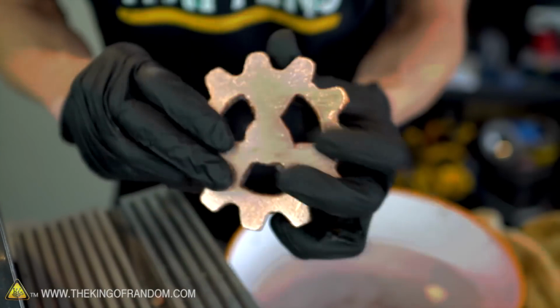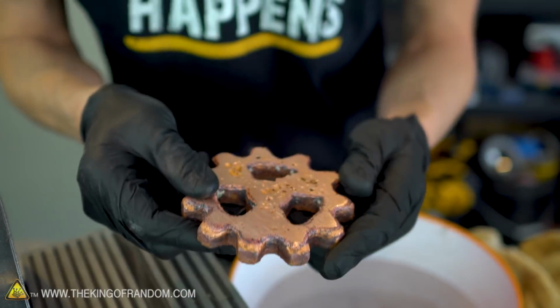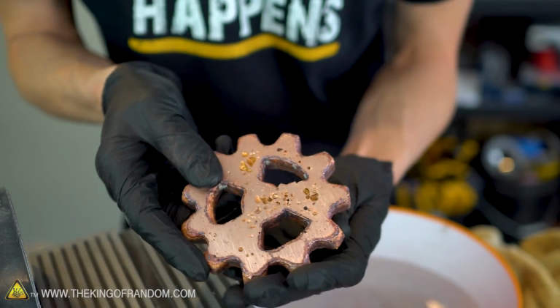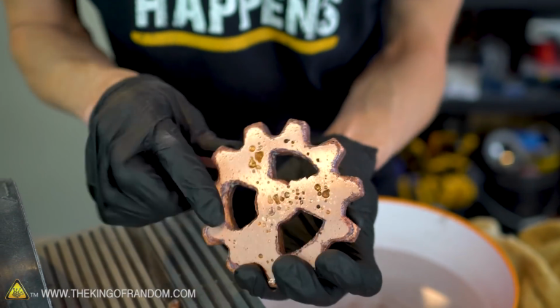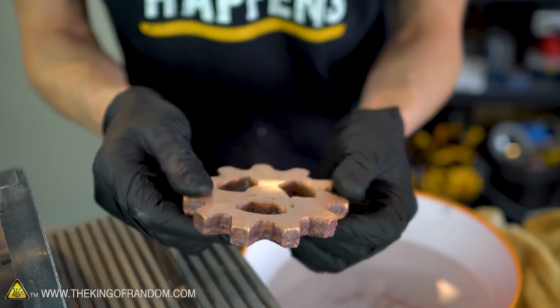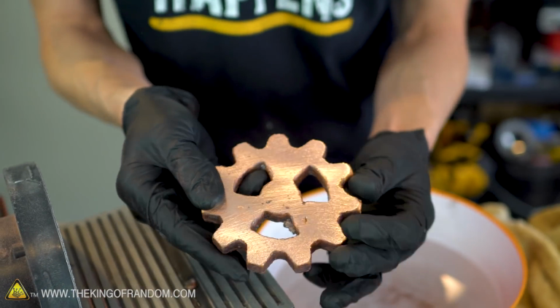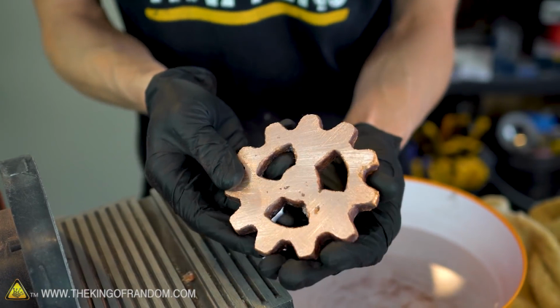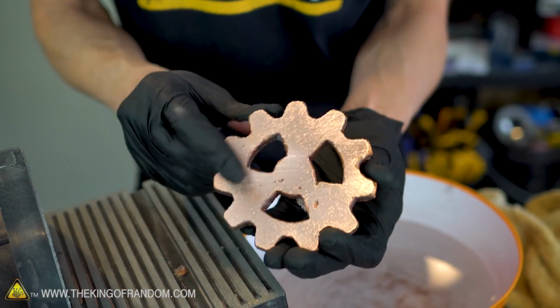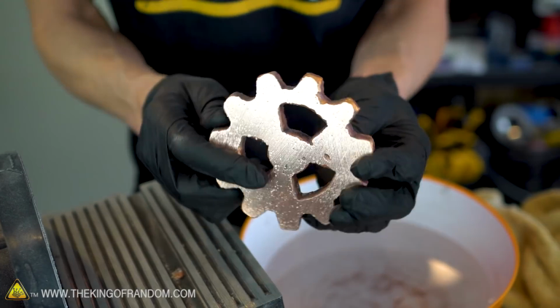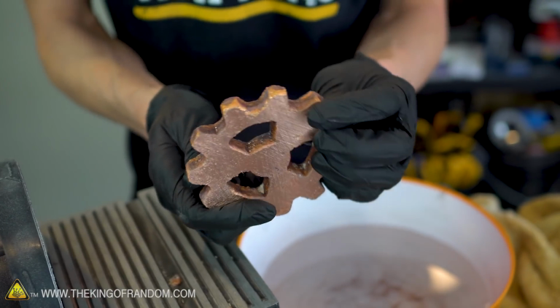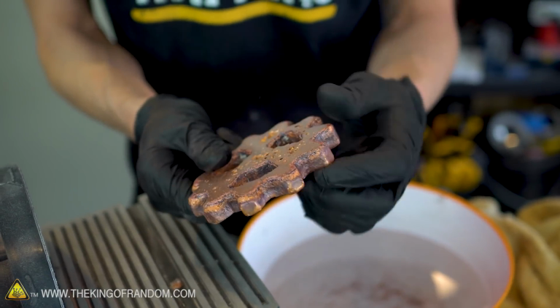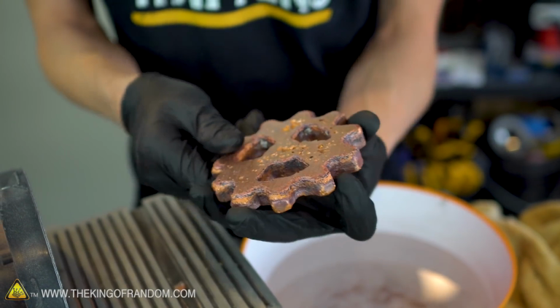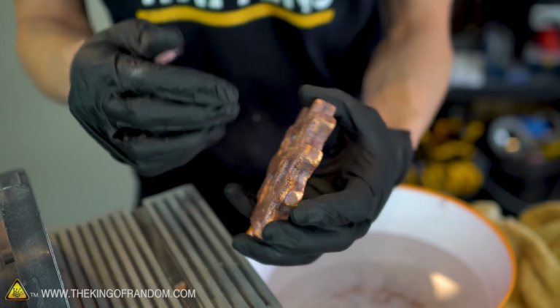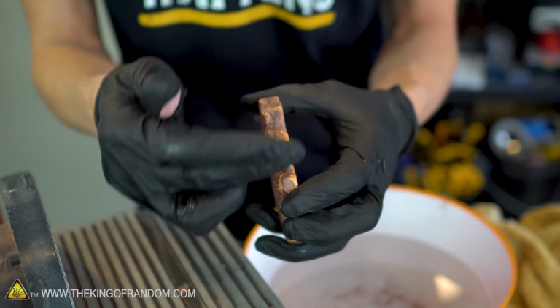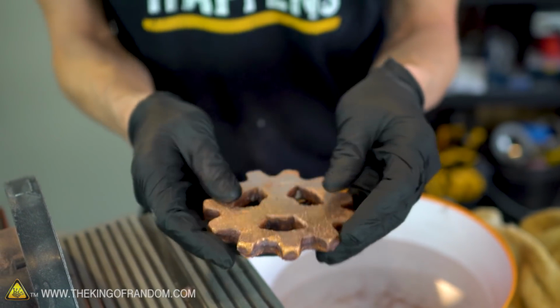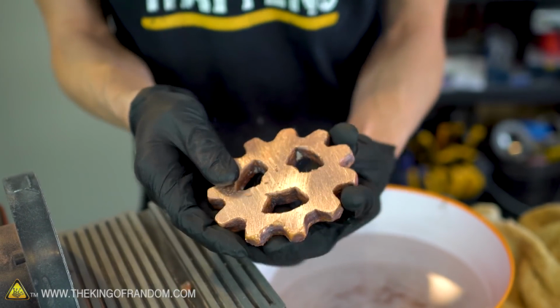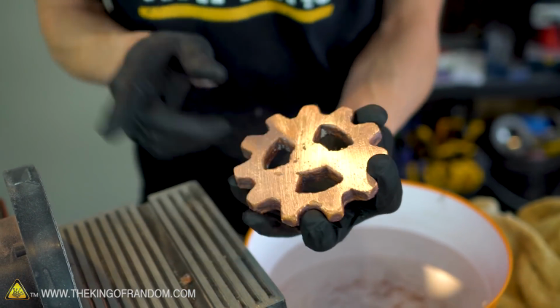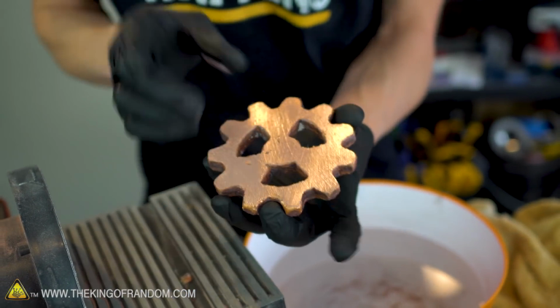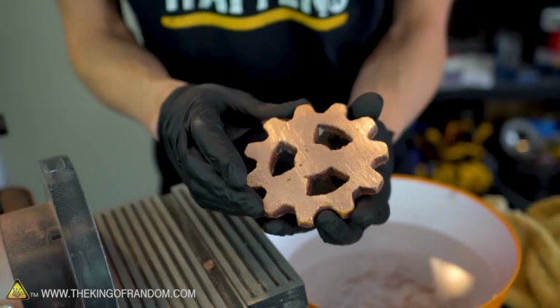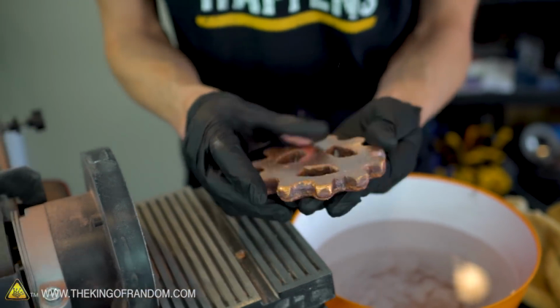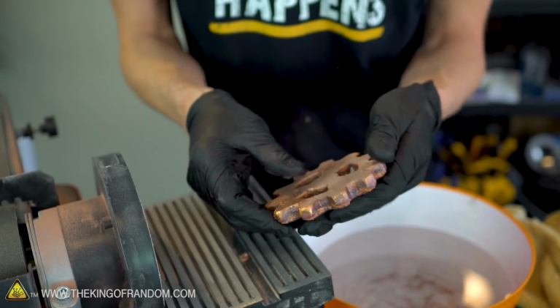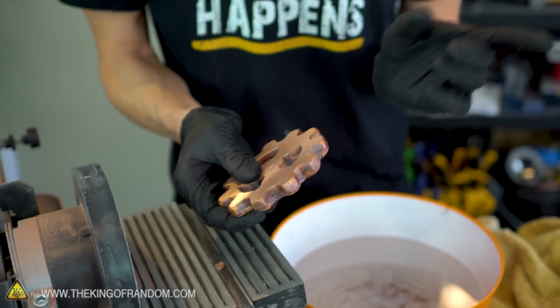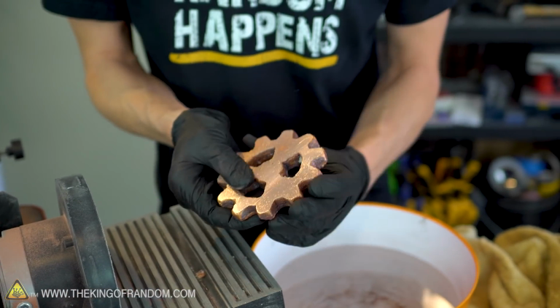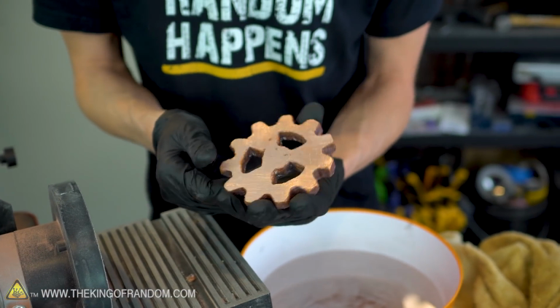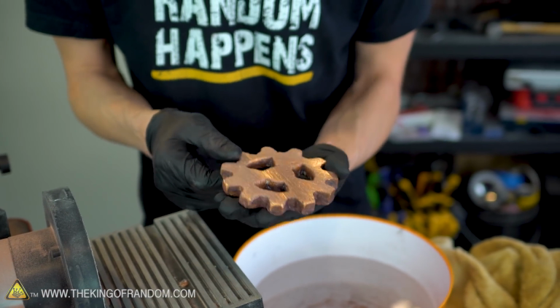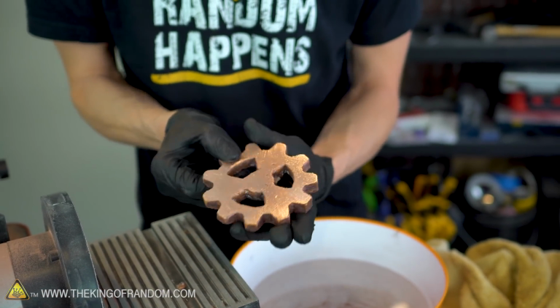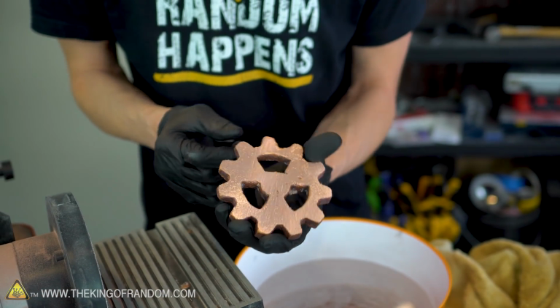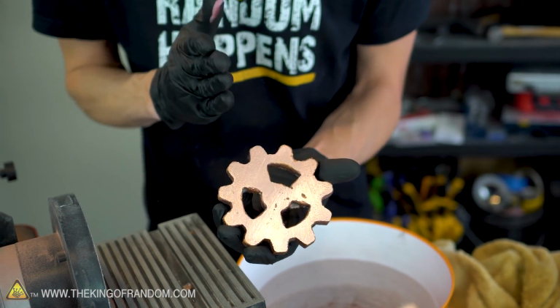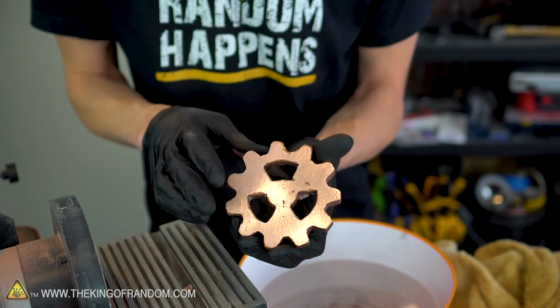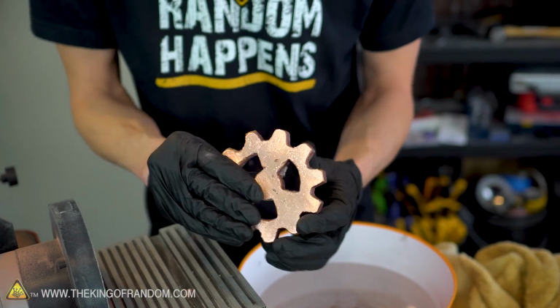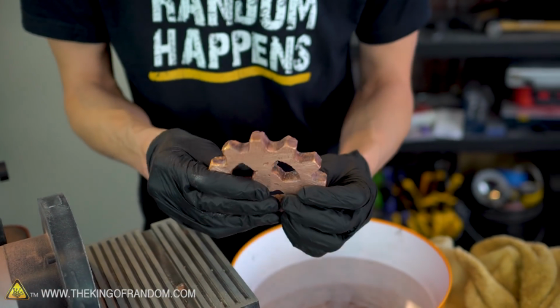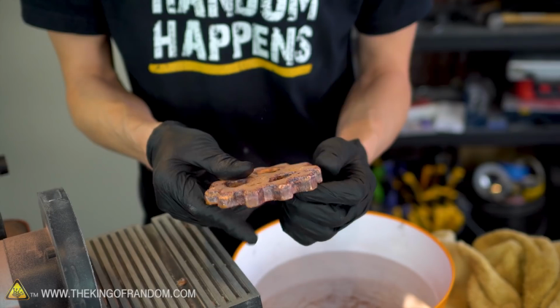We've got both sides of our gear partially sanded down, and they are looking good. Now I wanna try getting into the teeth of this. I'm not gonna be able to do that on the belt sander, so I'm gonna move over to our bench vise and start using some hand files, and see if I can't clean up those edges a bit.